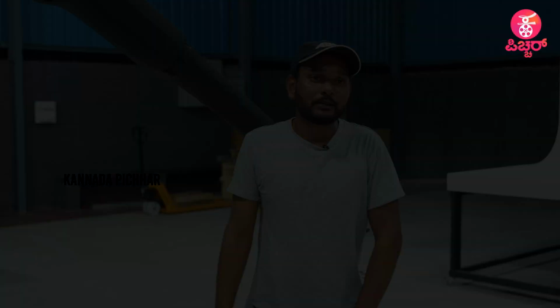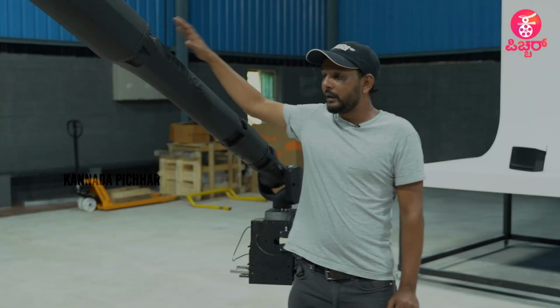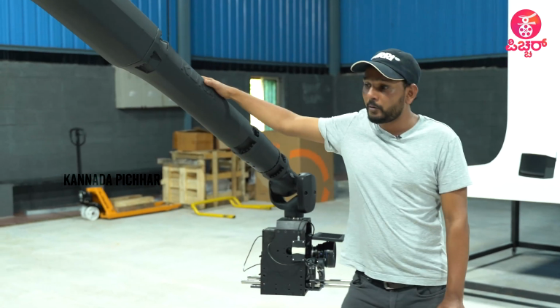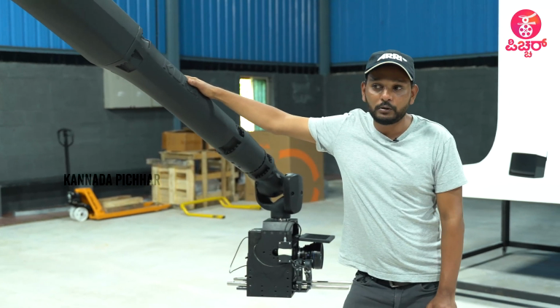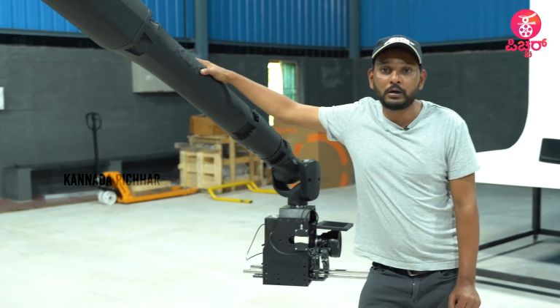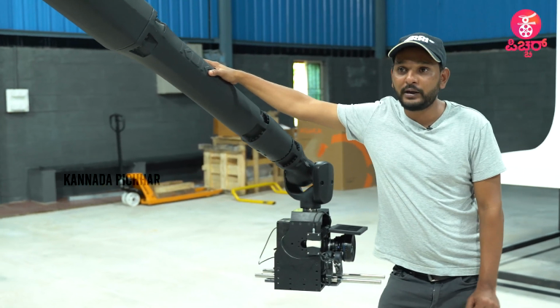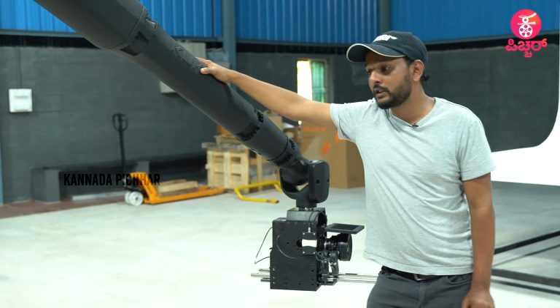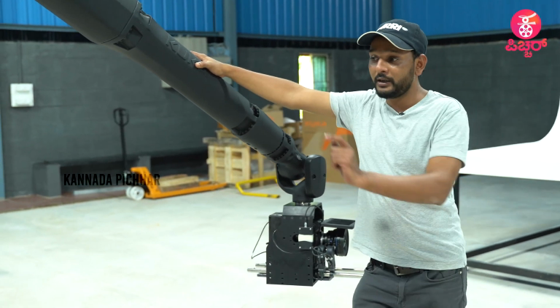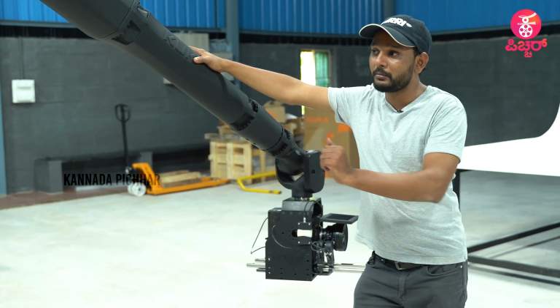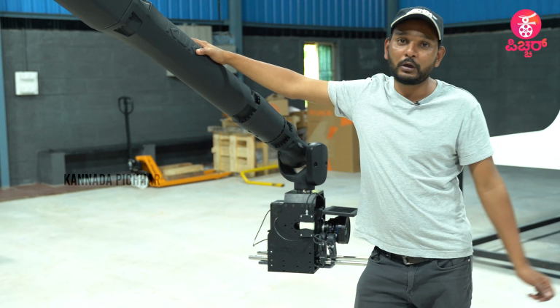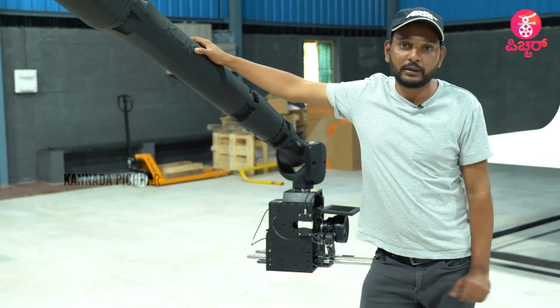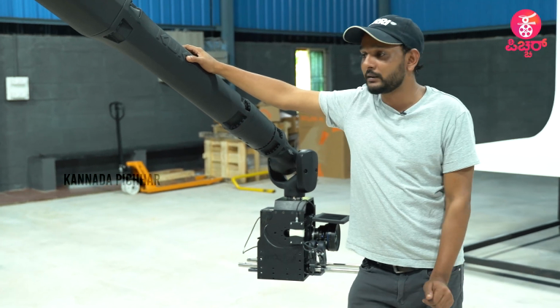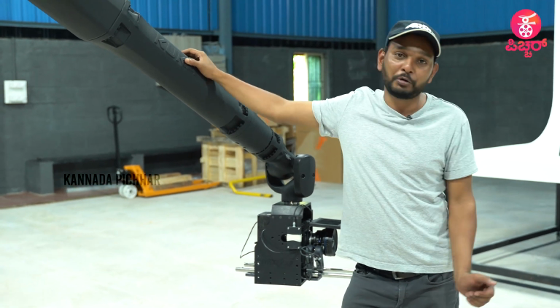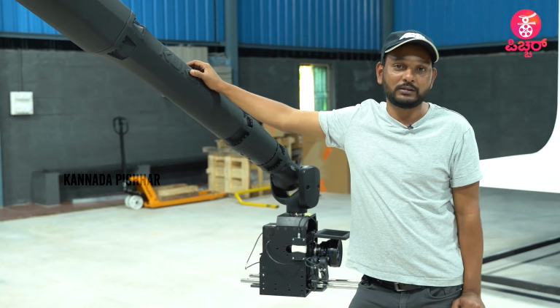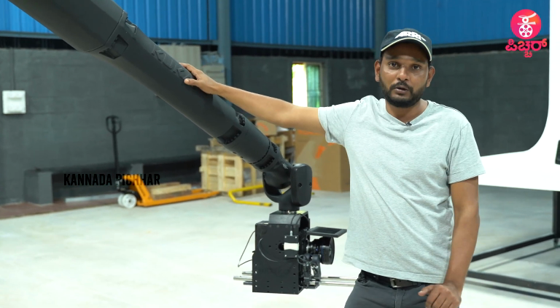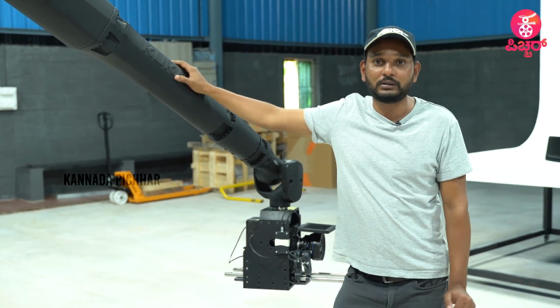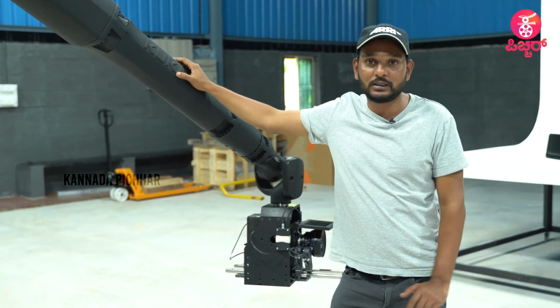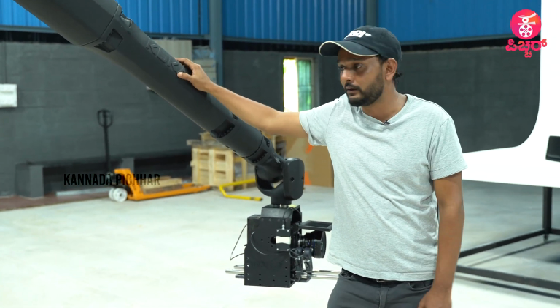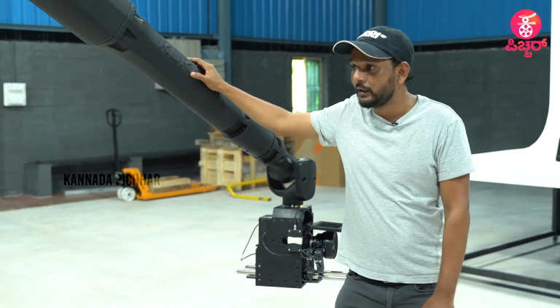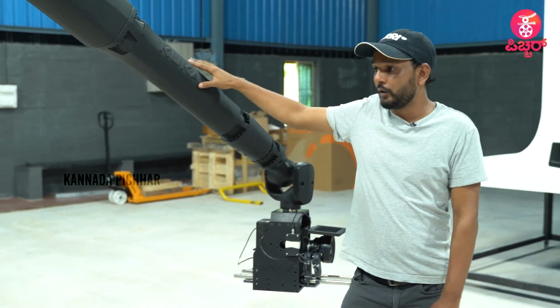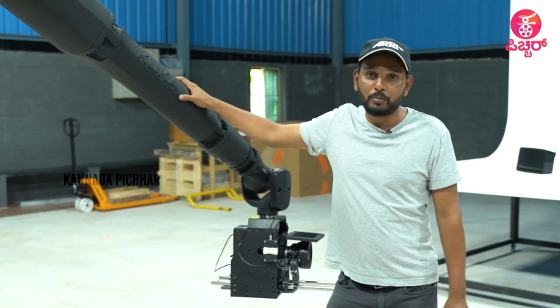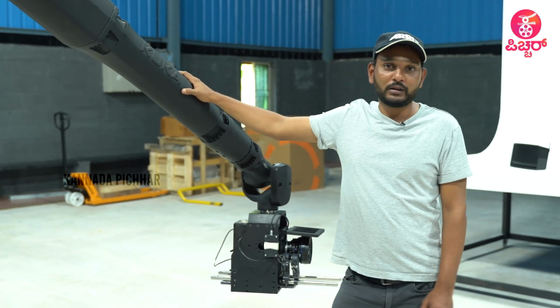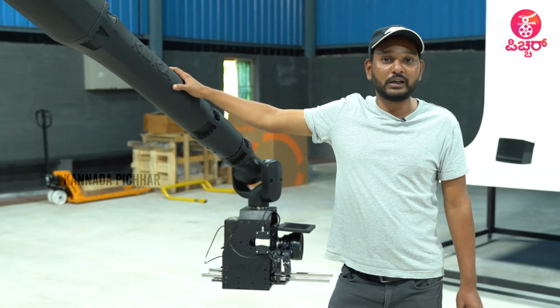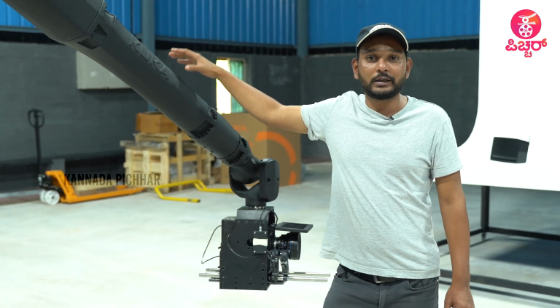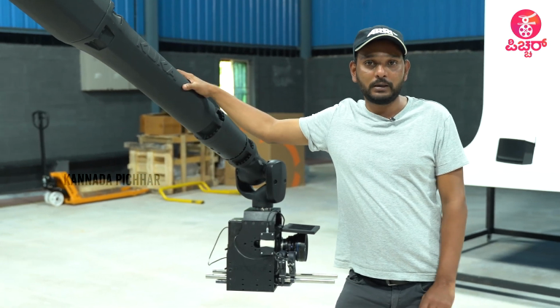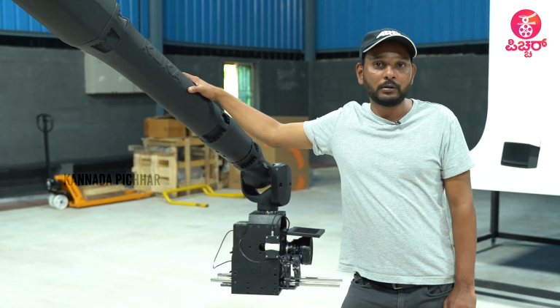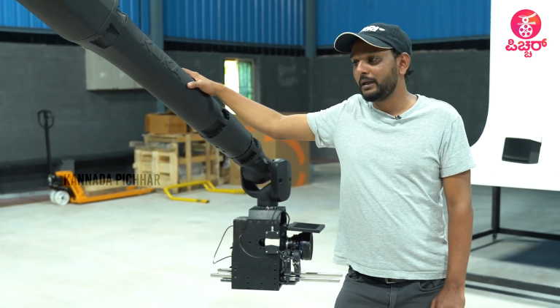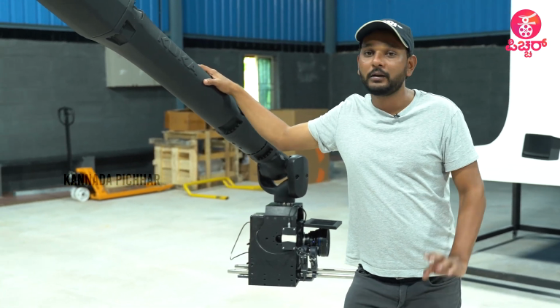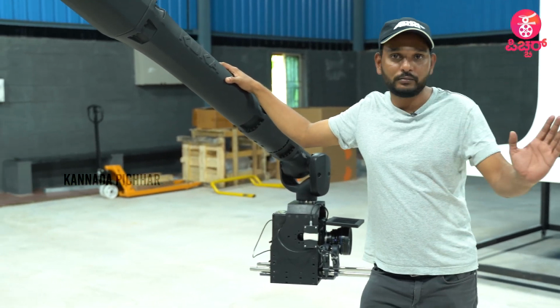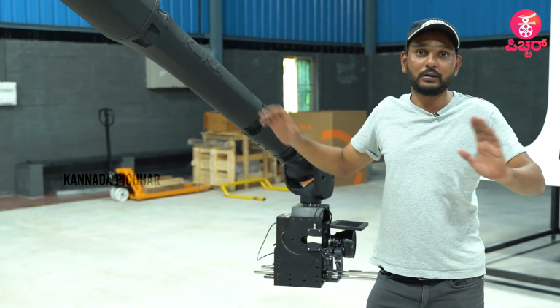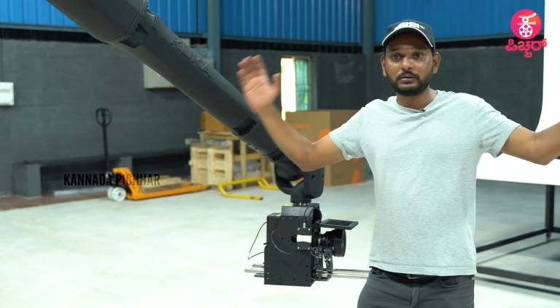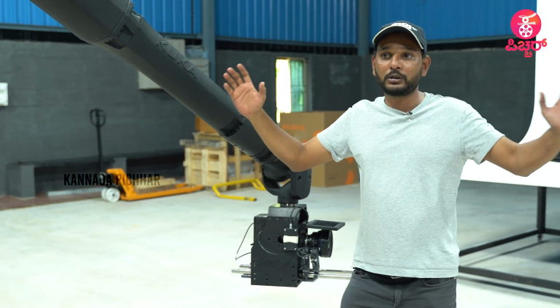This robot weighs 500 kilograms and the pedestal is 1500 kilograms — a total of 2000 kilograms. We need industrial cranes and a truck to move it.